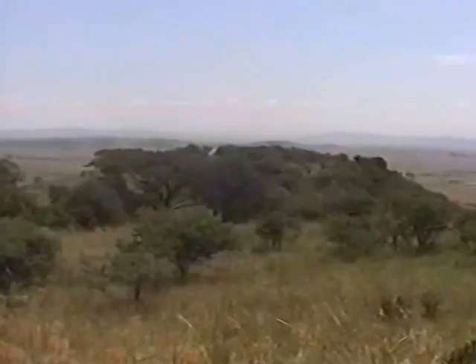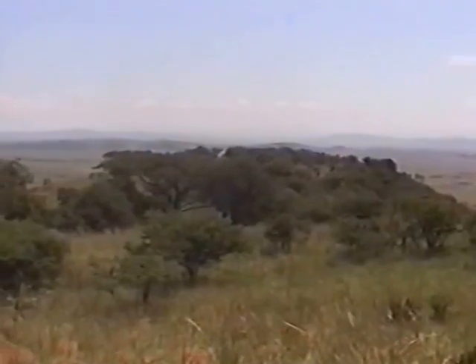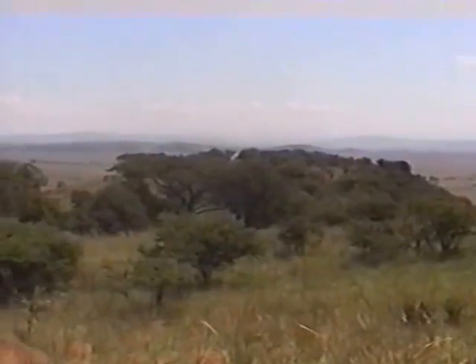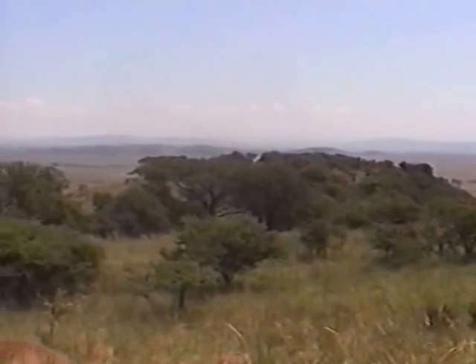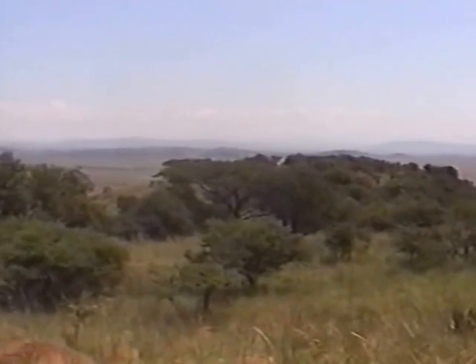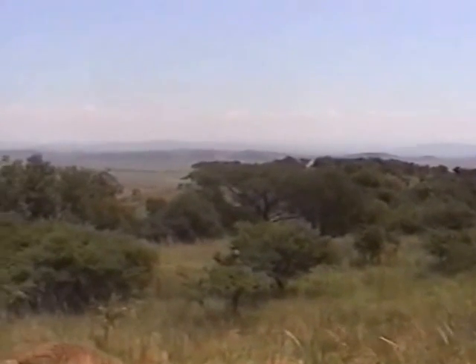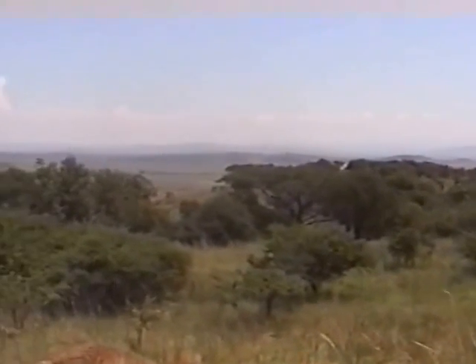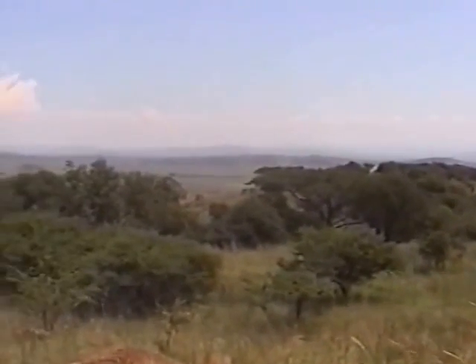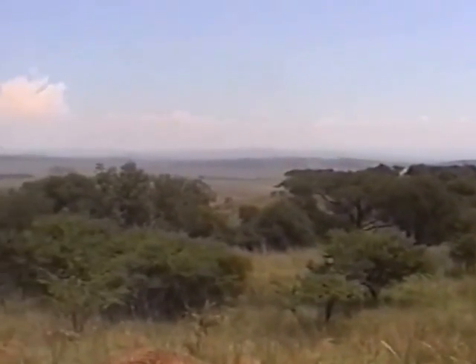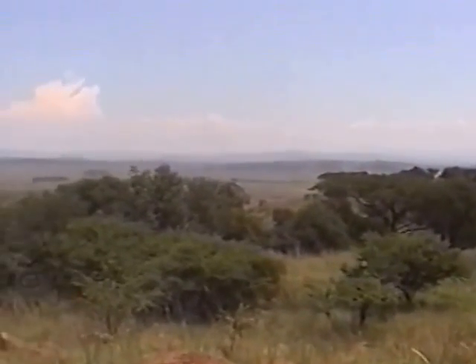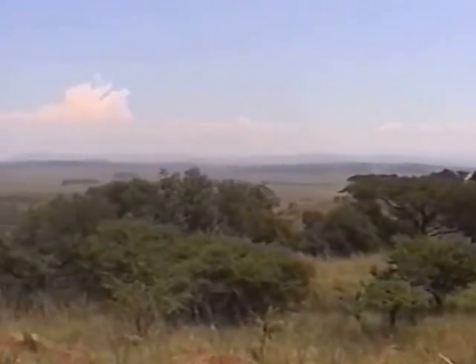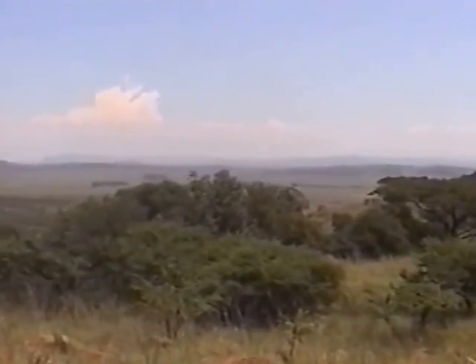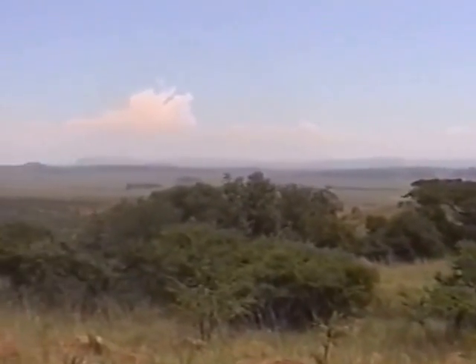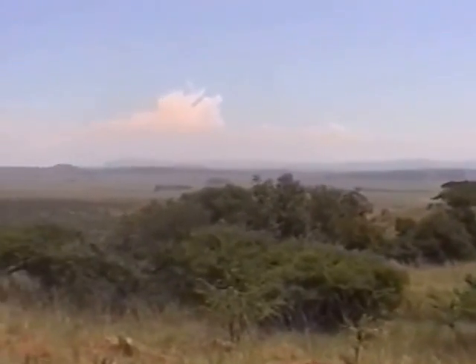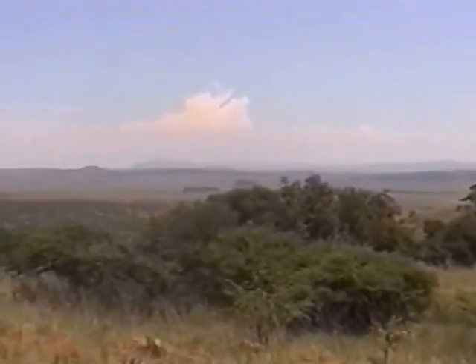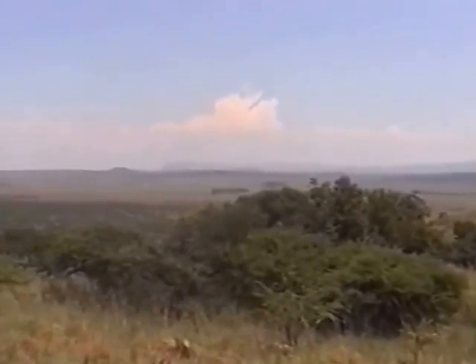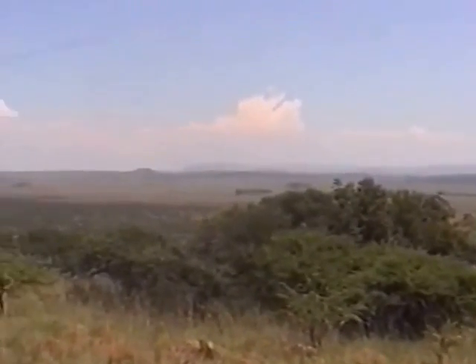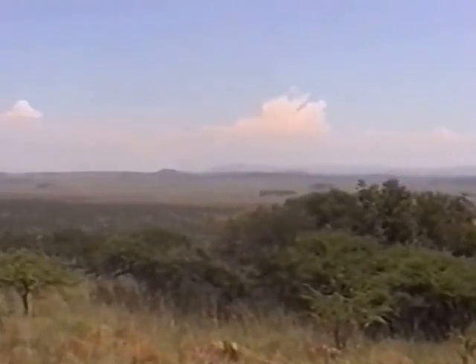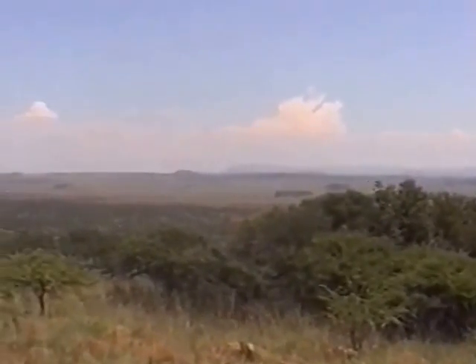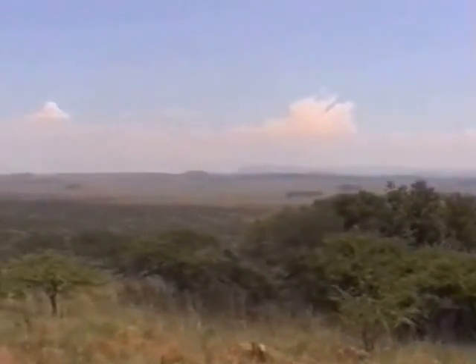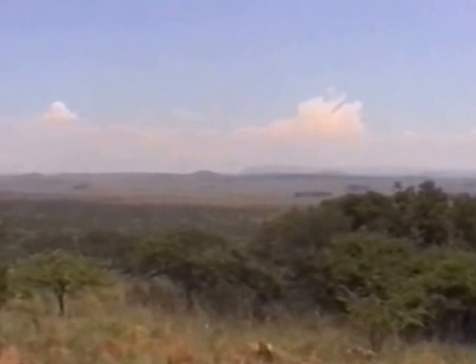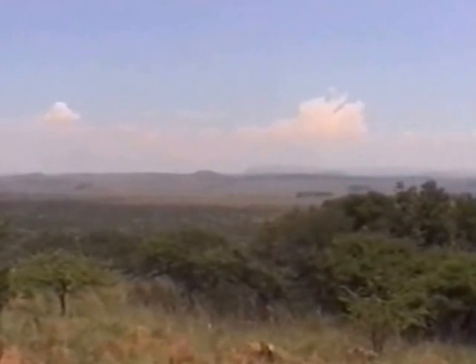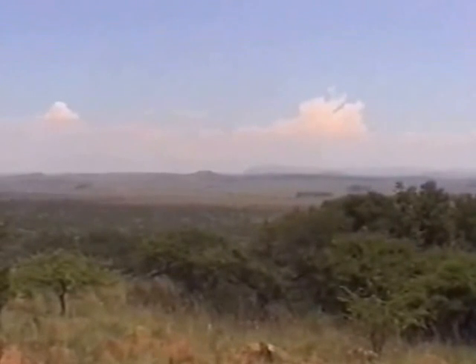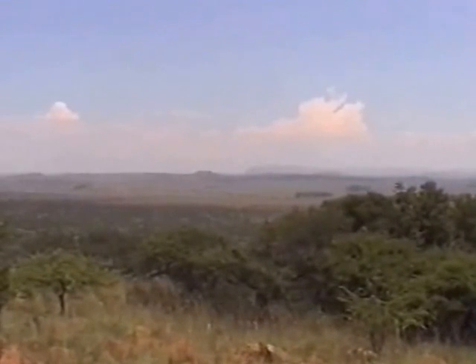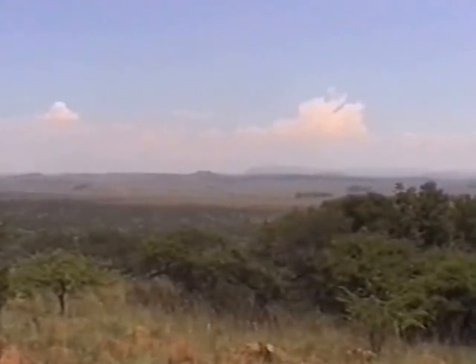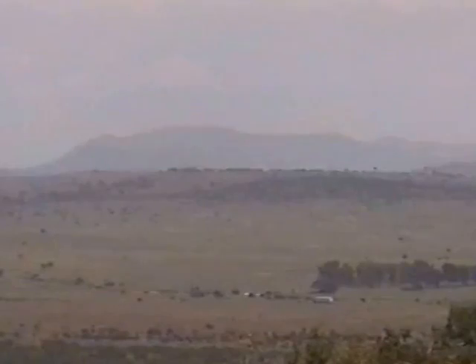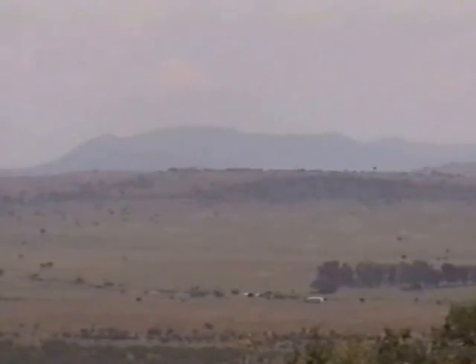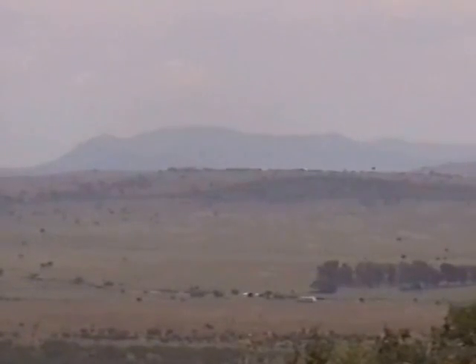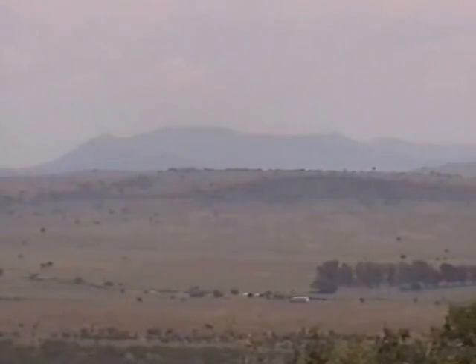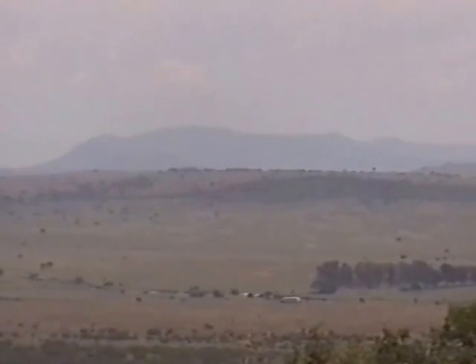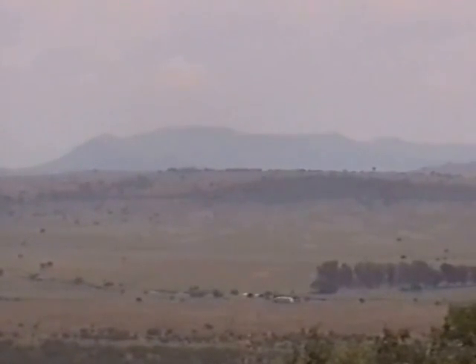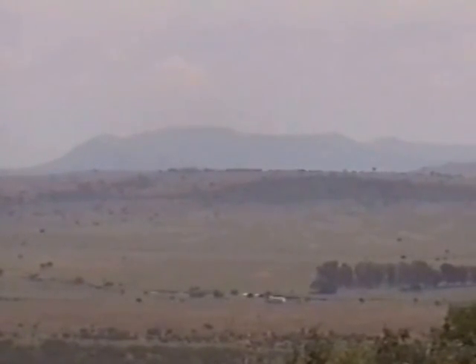Looking left from Wagon Point across the far distant hills, you can clearly make out Spioenkop through the distant haze.